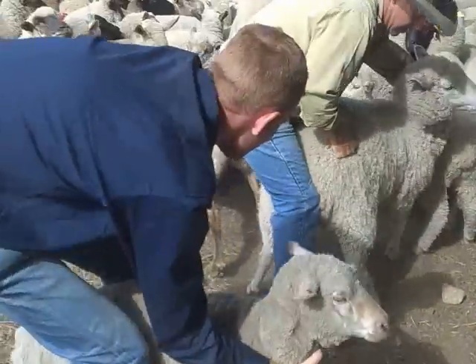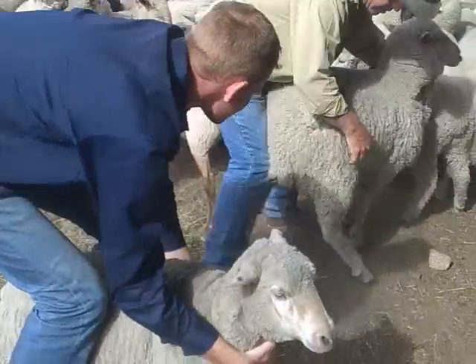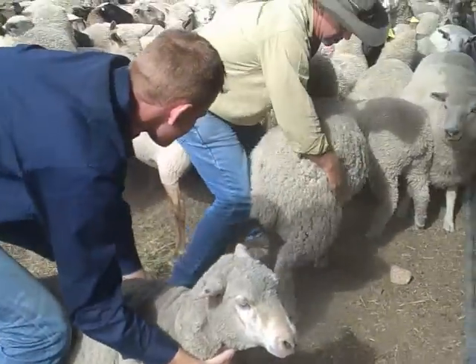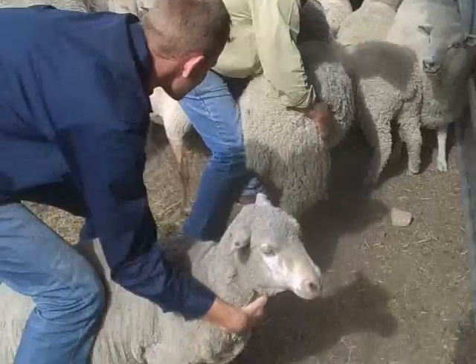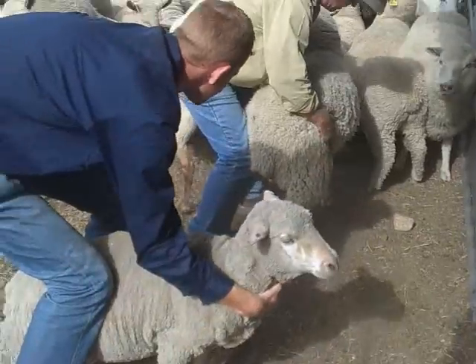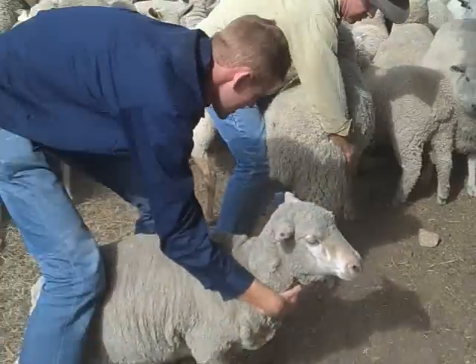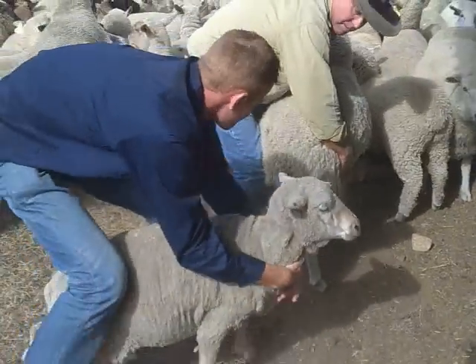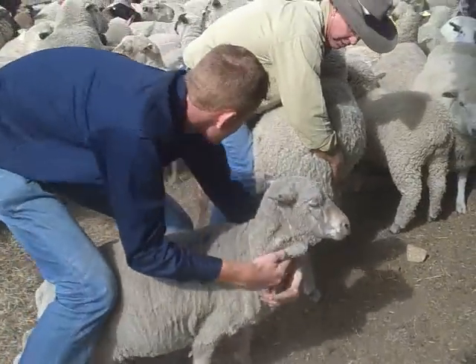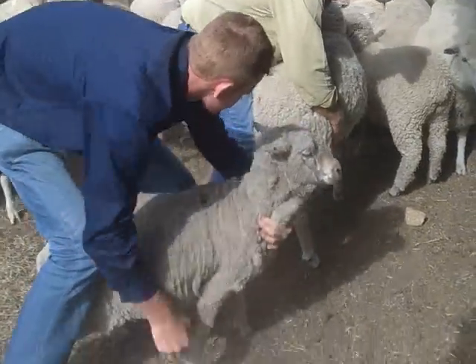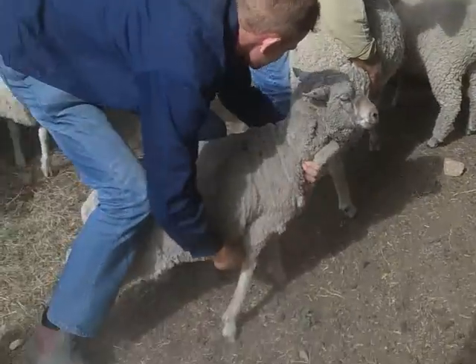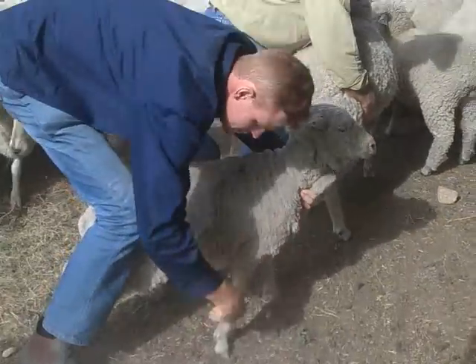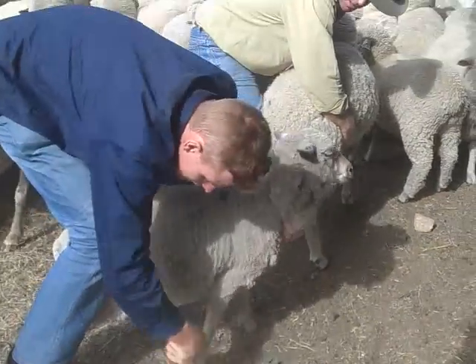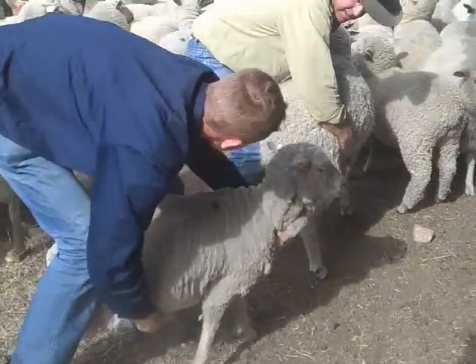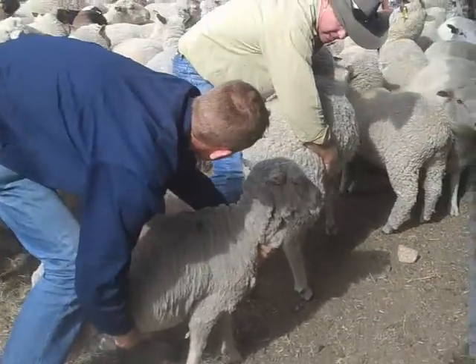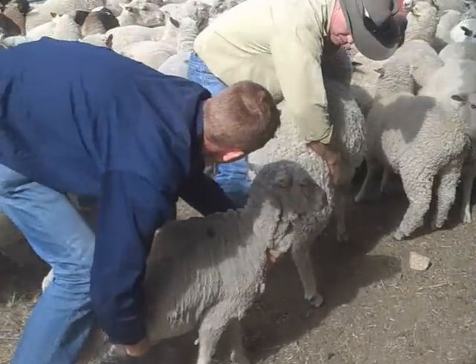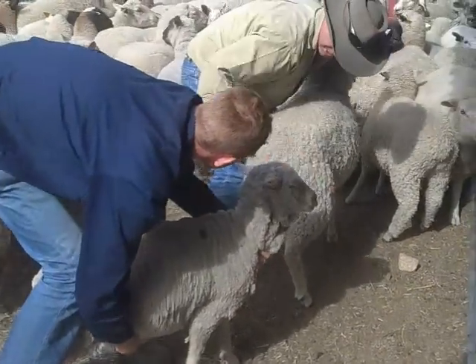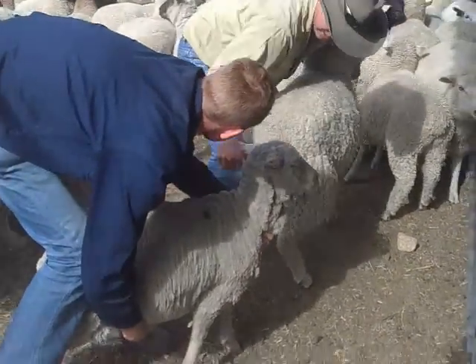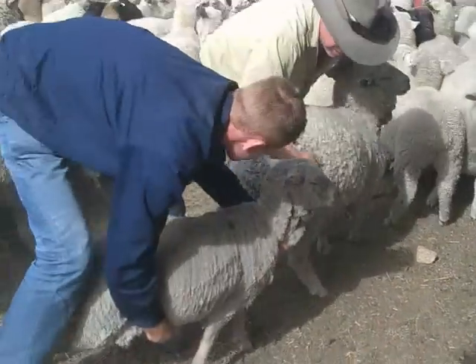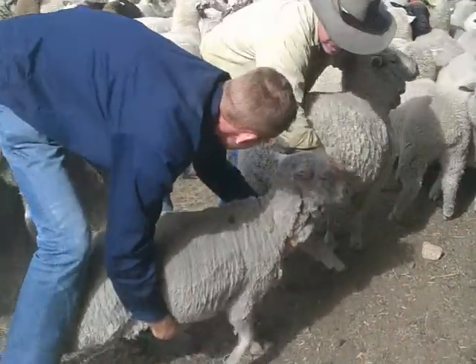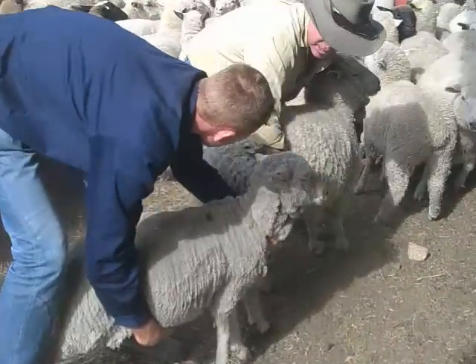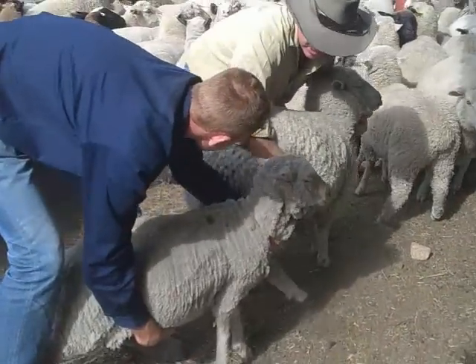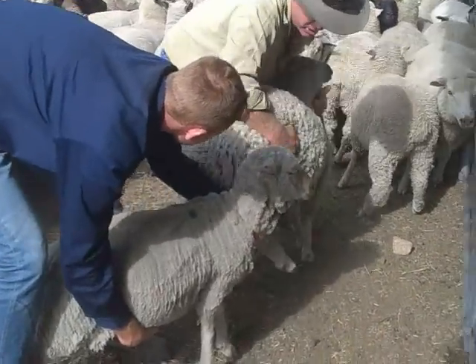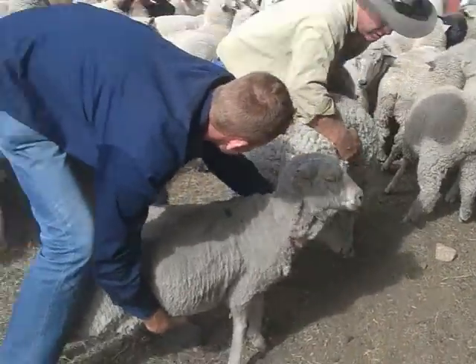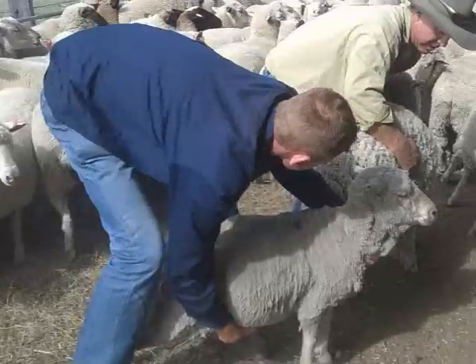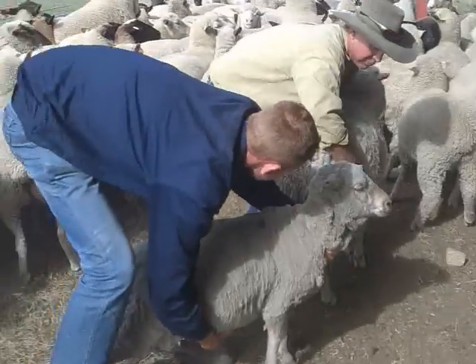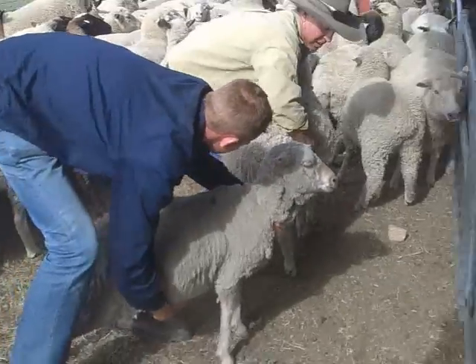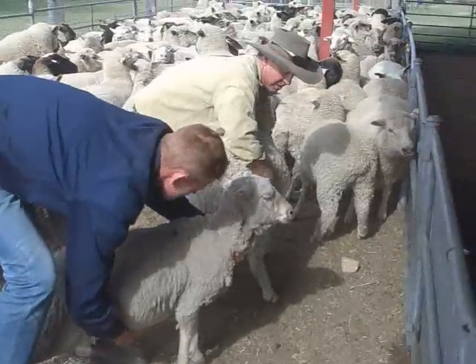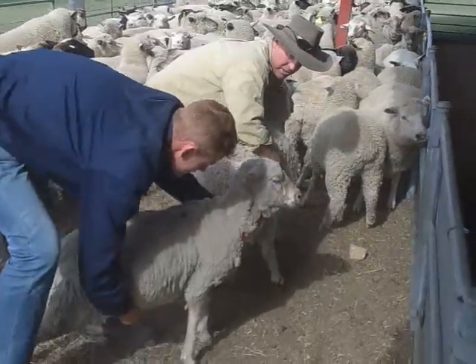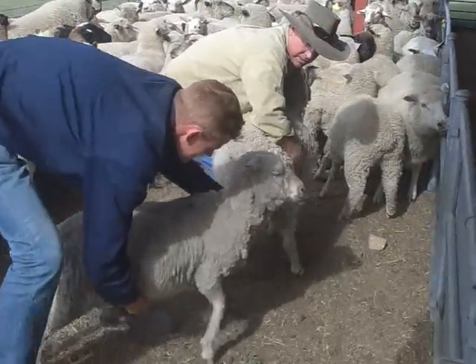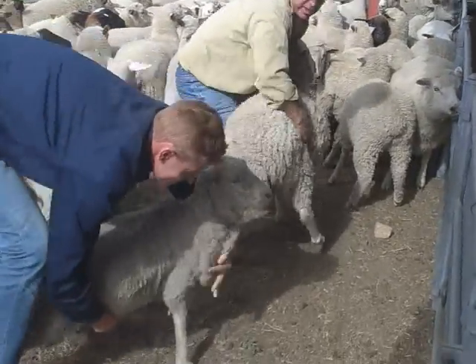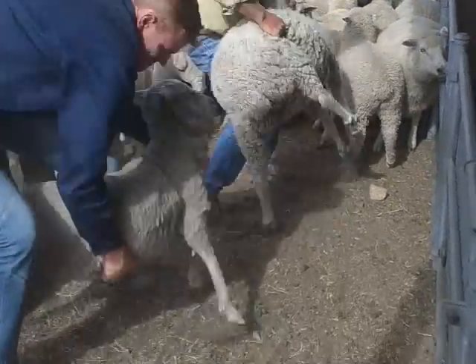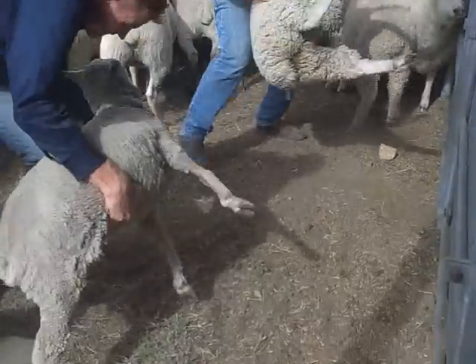Okay, now come around to the side like that. Grab him on the flank, in there, like underneath. Push your knee in there, on that side. At the same time lift him up, okay? Flip him over. Ready? One, two, three, like that.